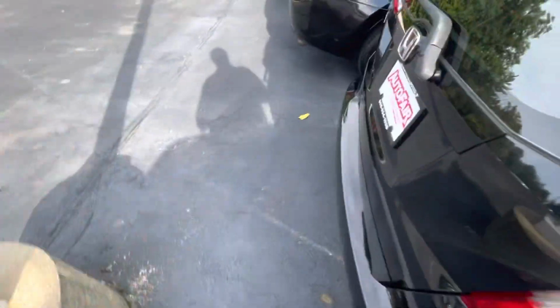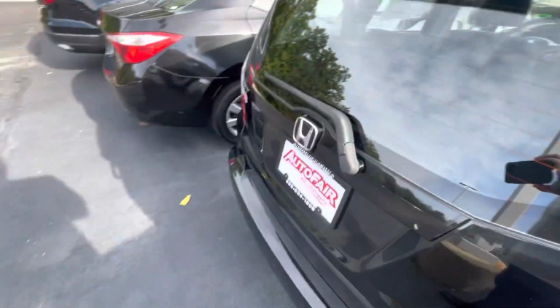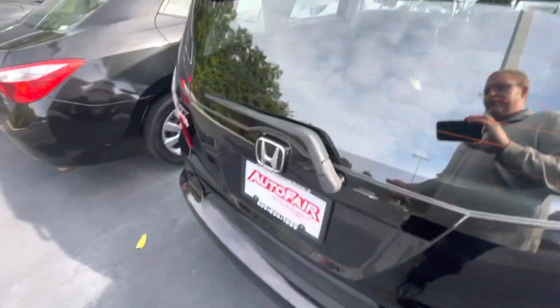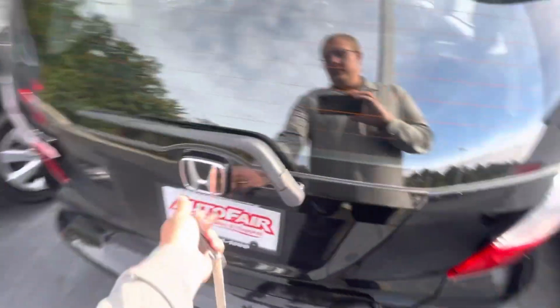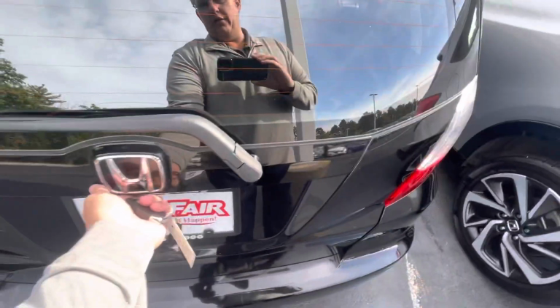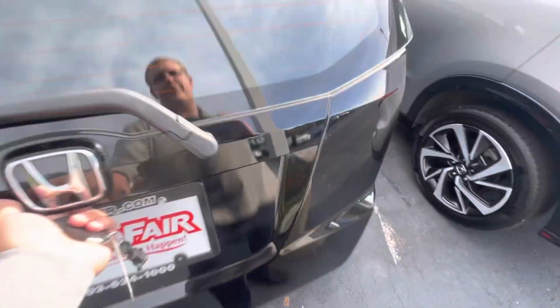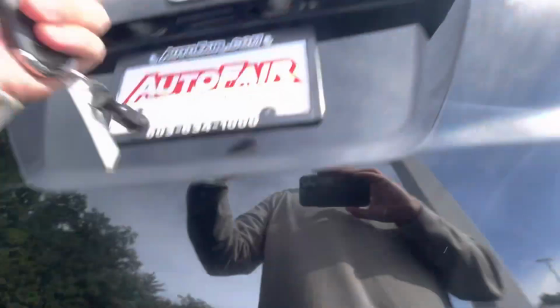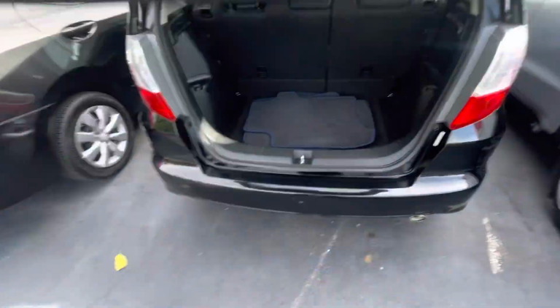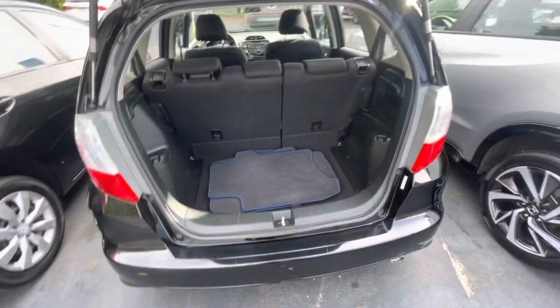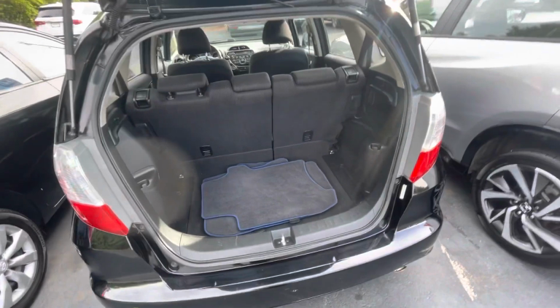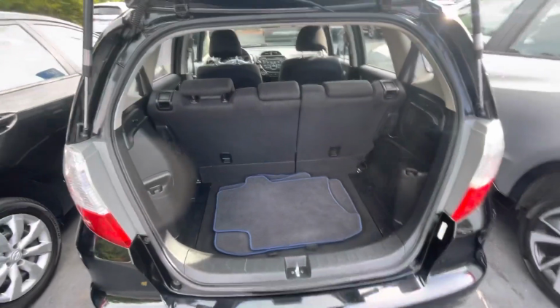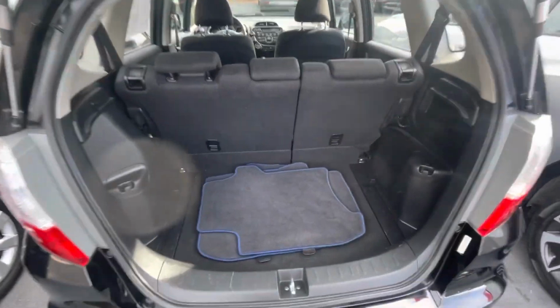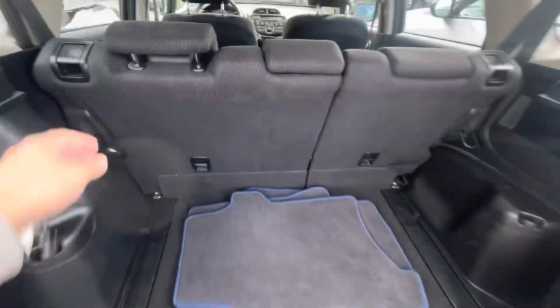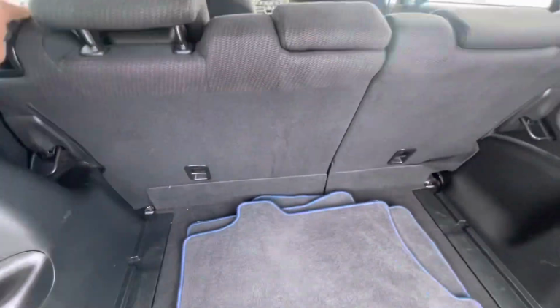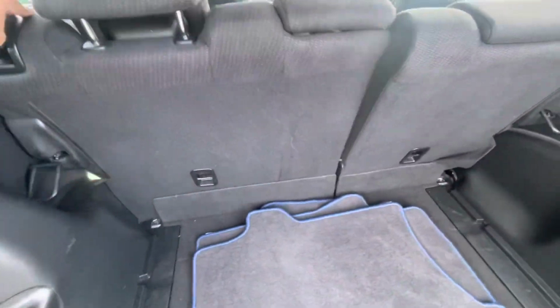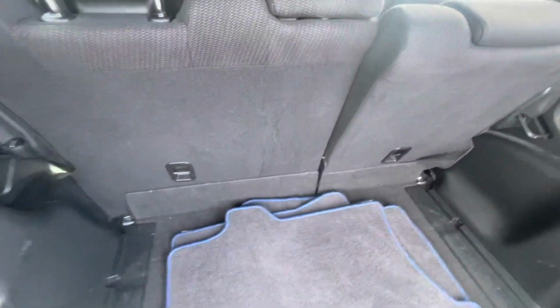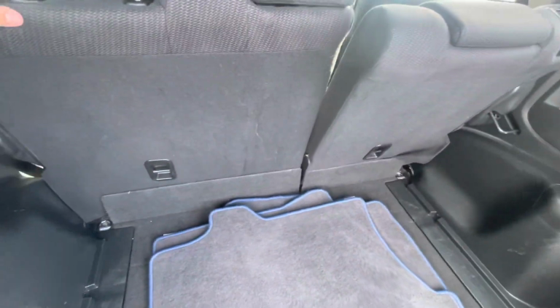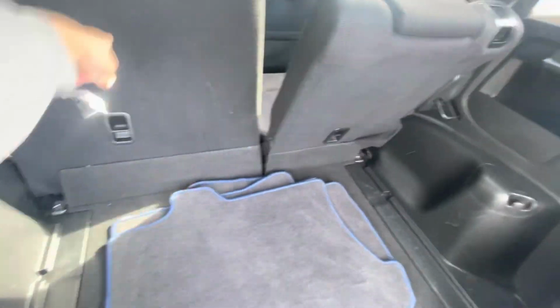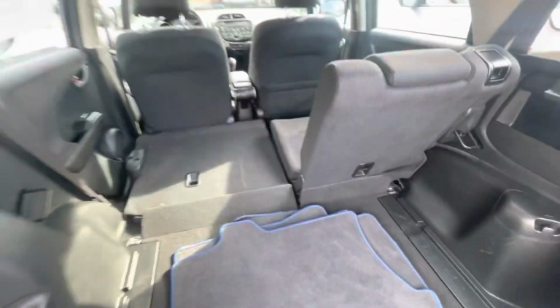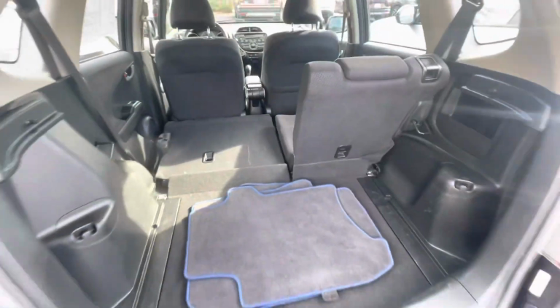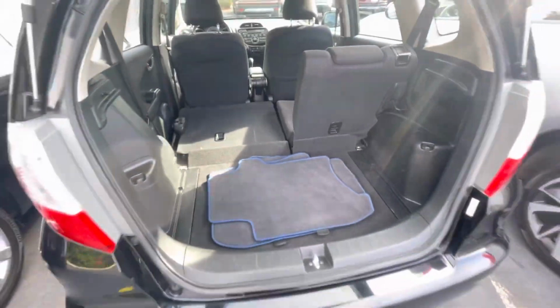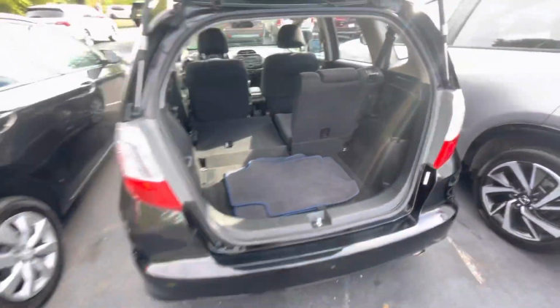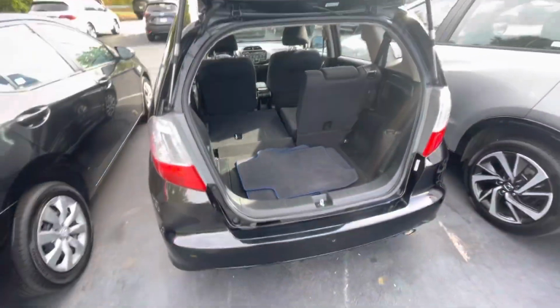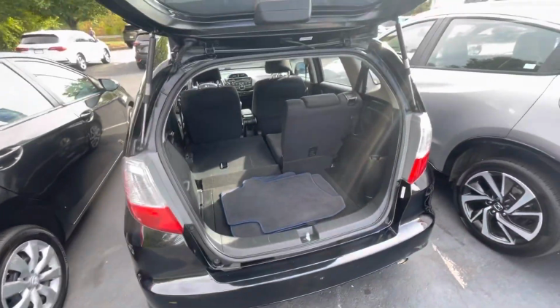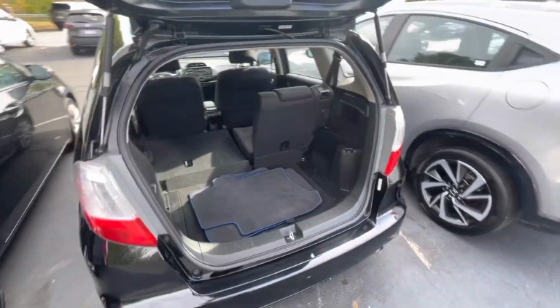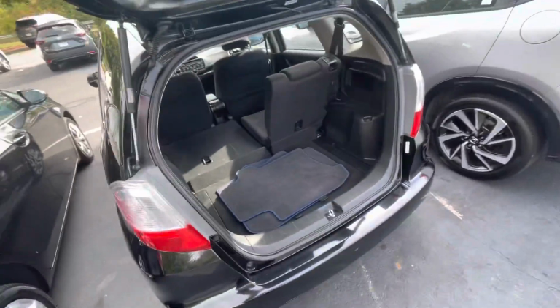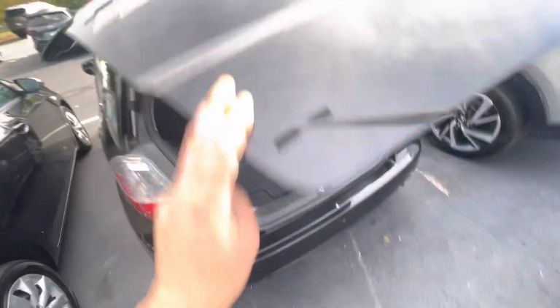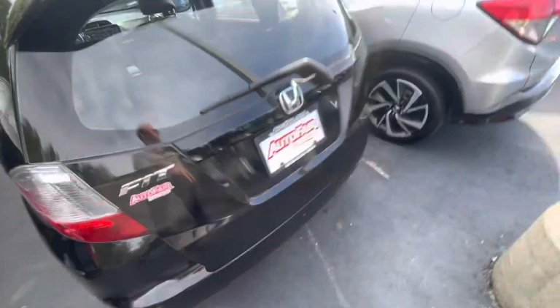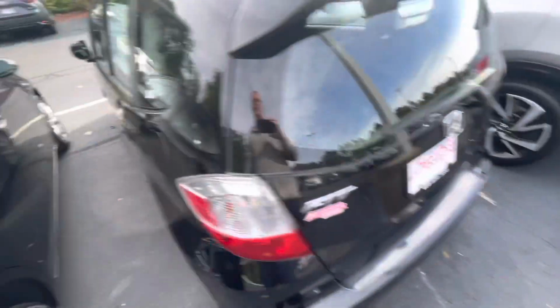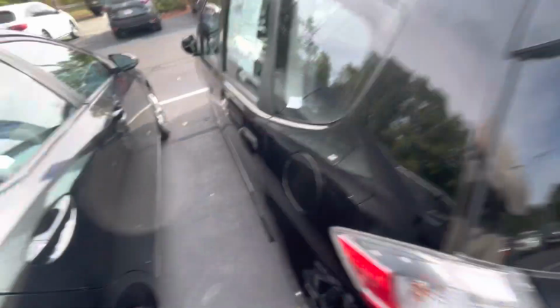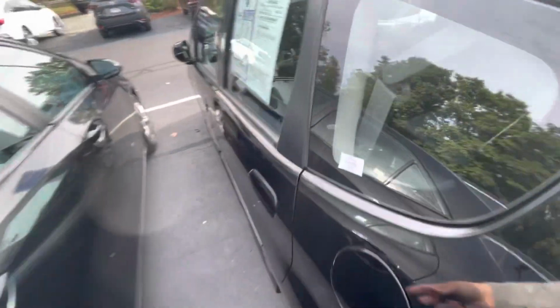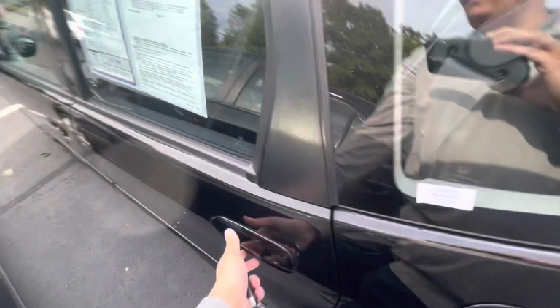Let me bring you over to the trunk space — plenty of room back there. The seats do fold down in a 60/40 split, as you can see, giving you tons of trunk space.